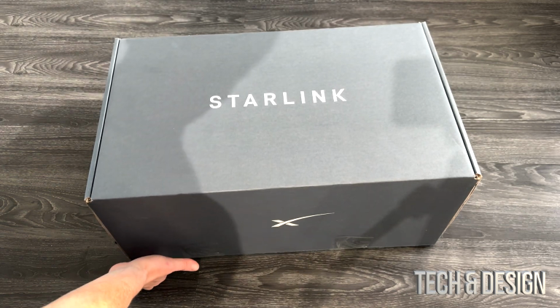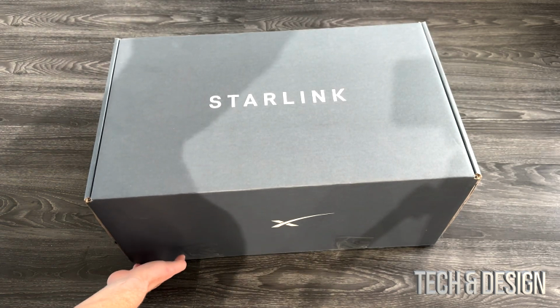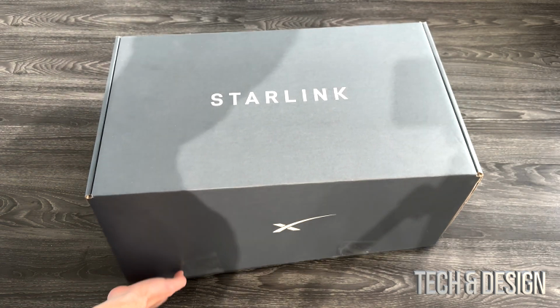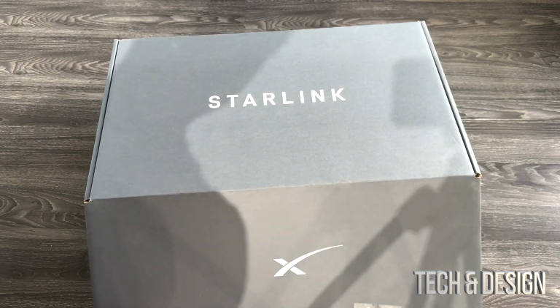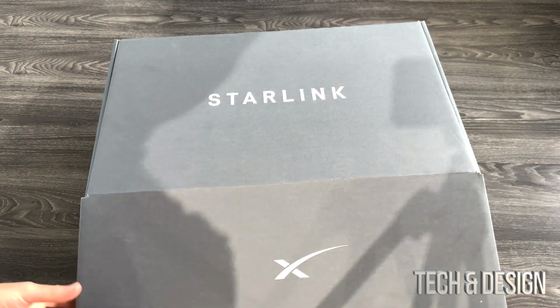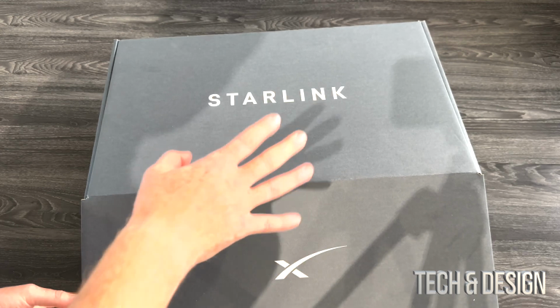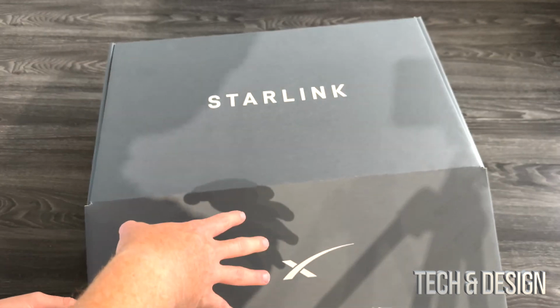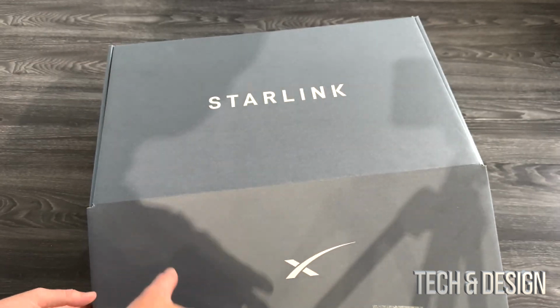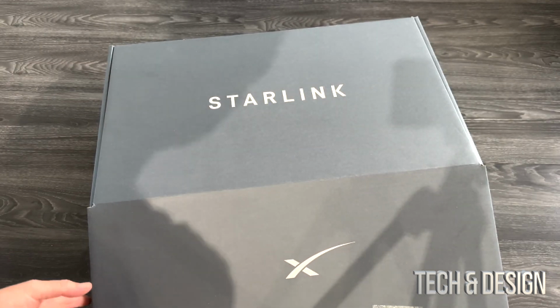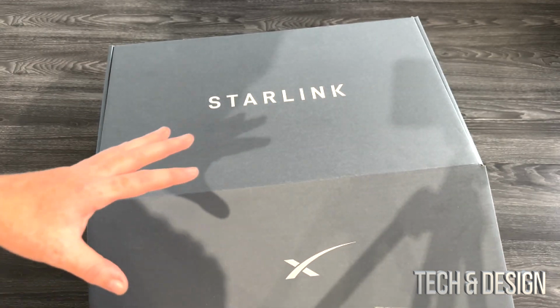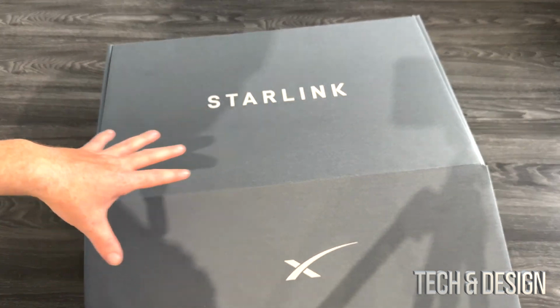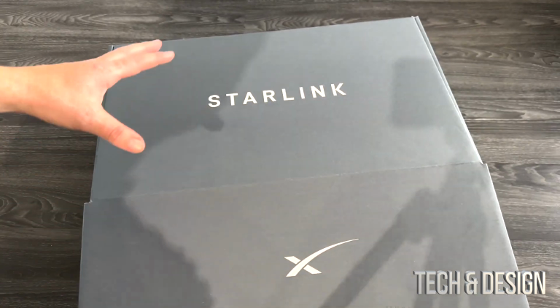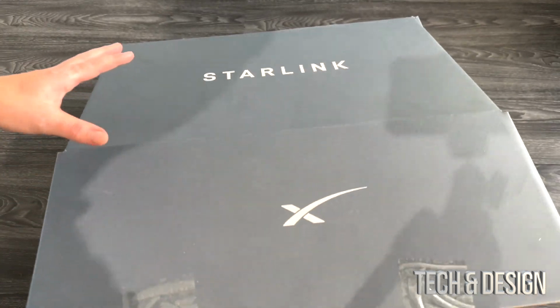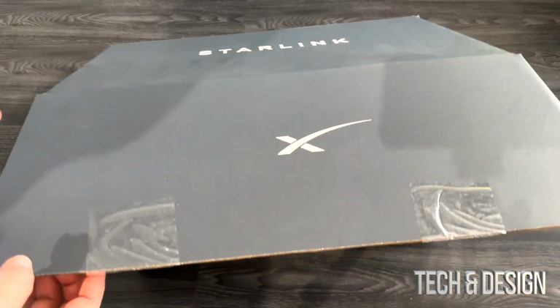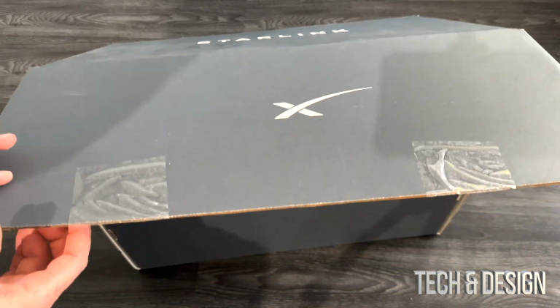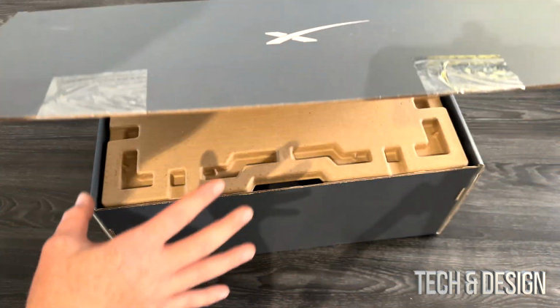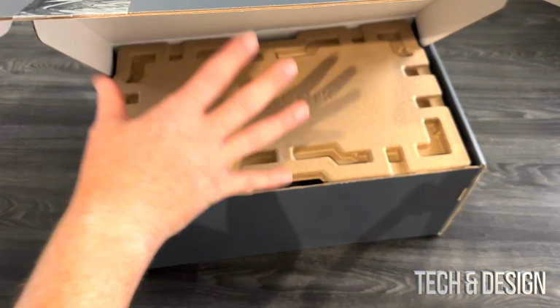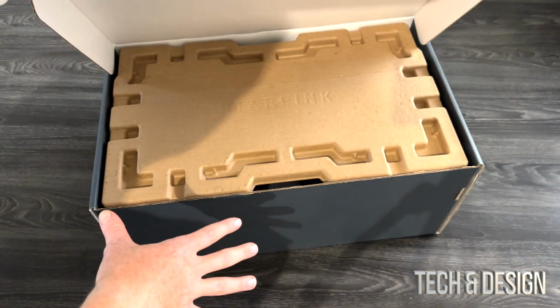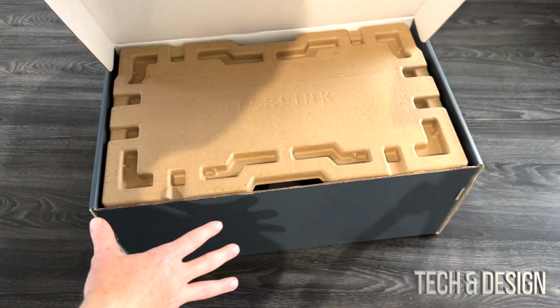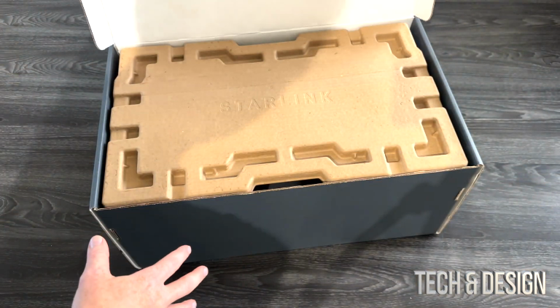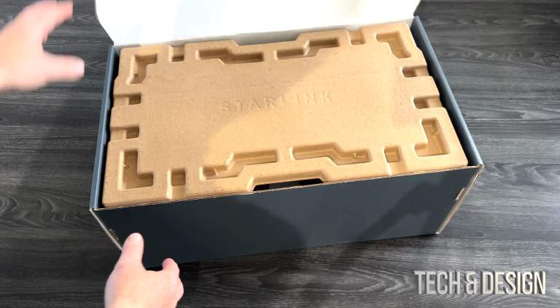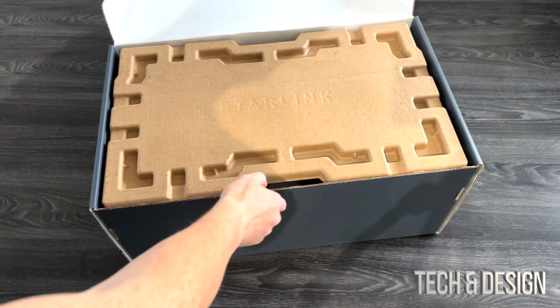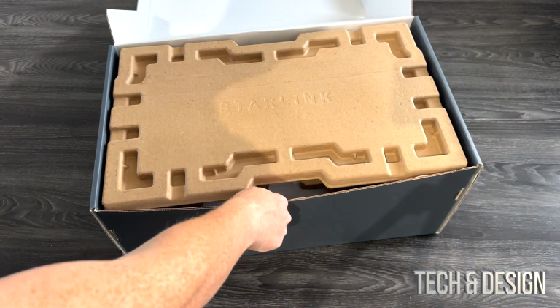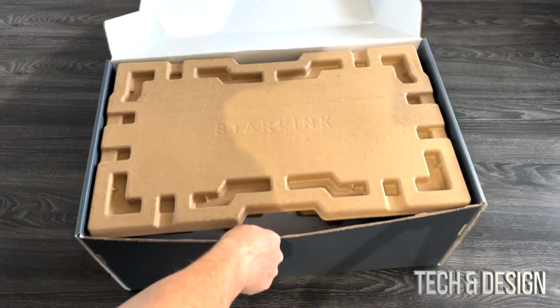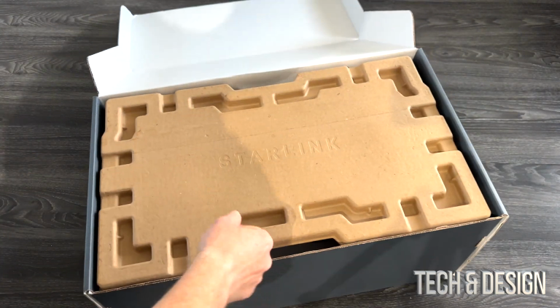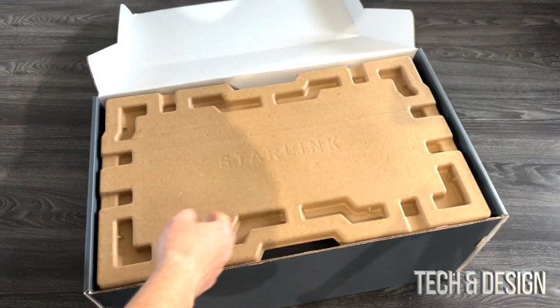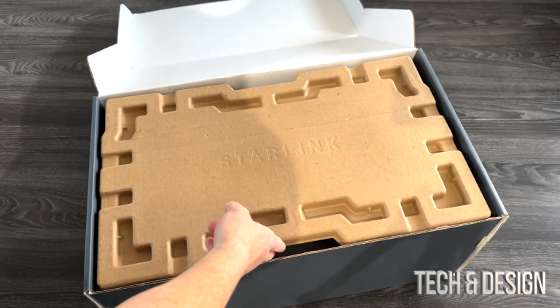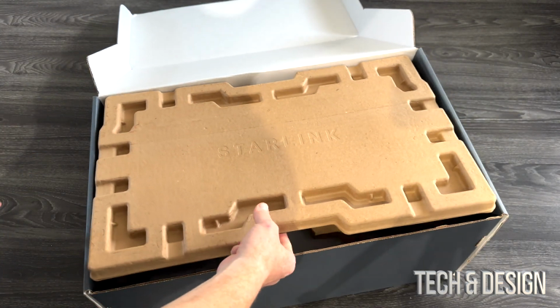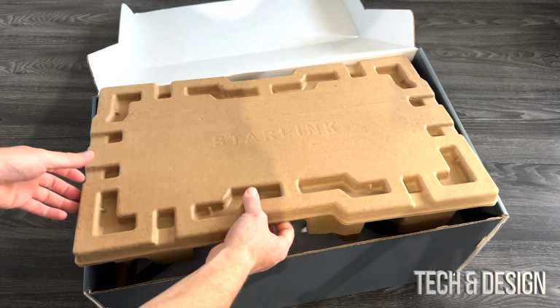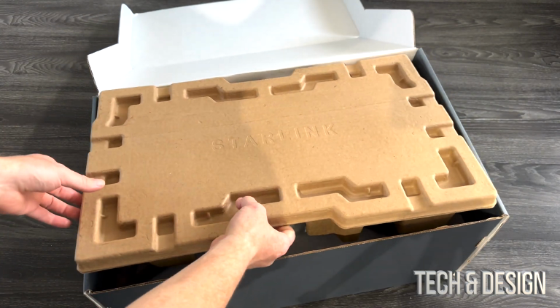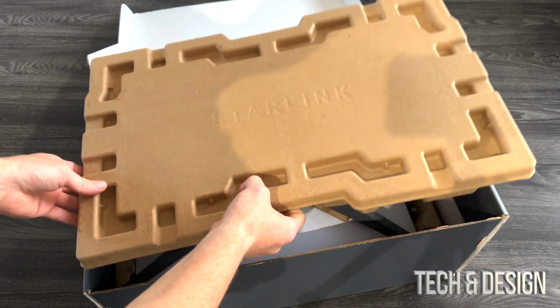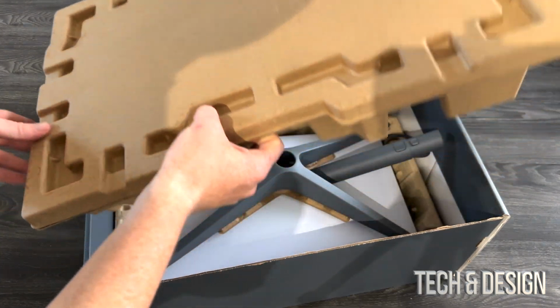So we just open it up. This is exactly how I got it shipped — it wasn't a box within a box. It just came like what you guys see right now, so this is what you guys would get. Again, residential would be different.